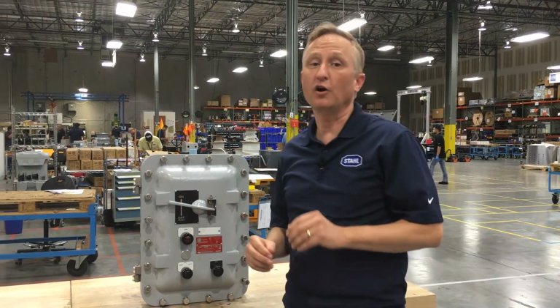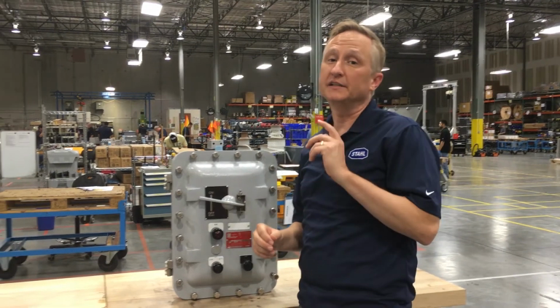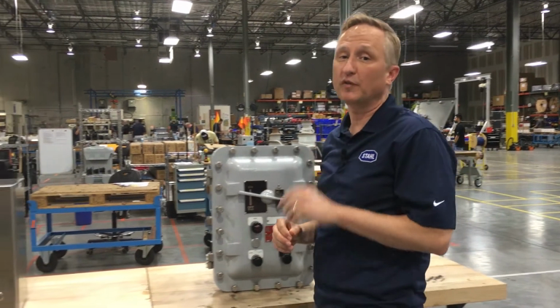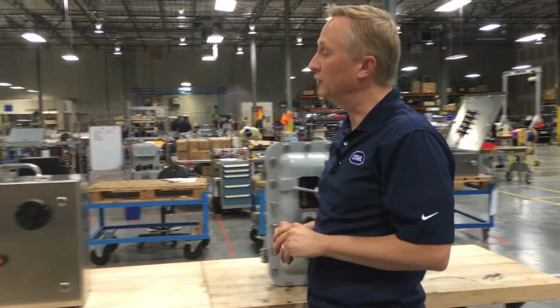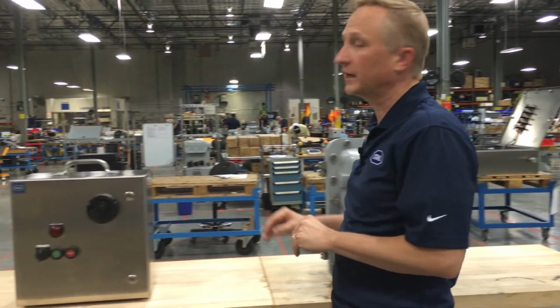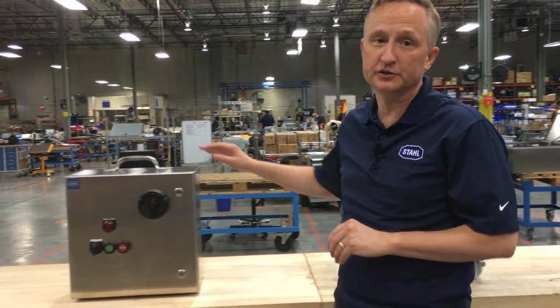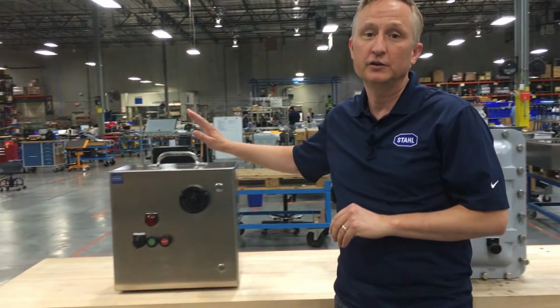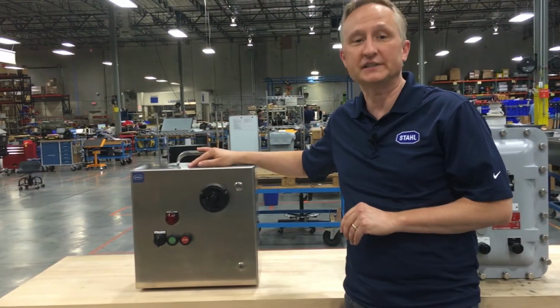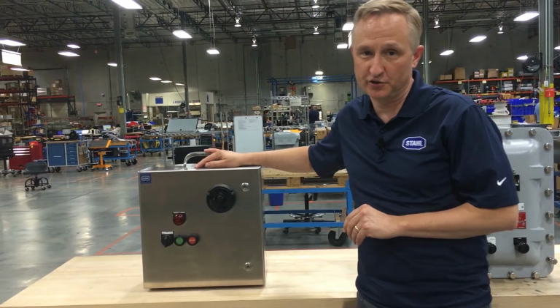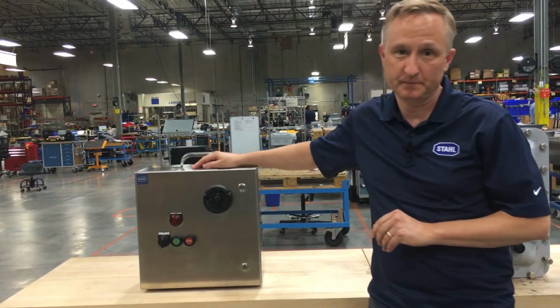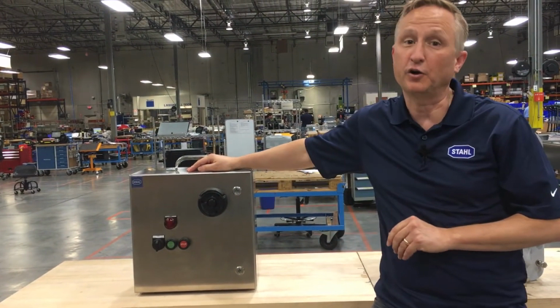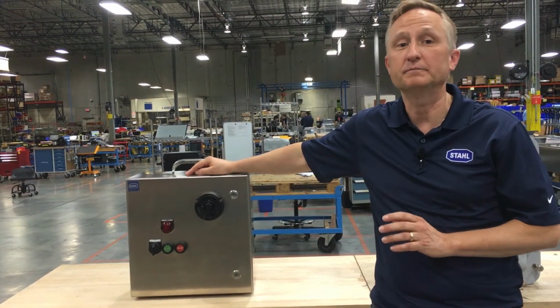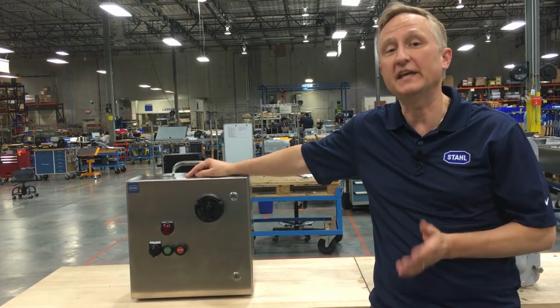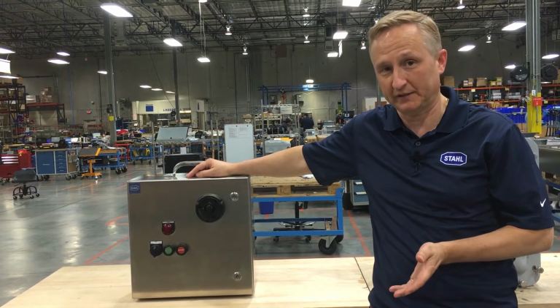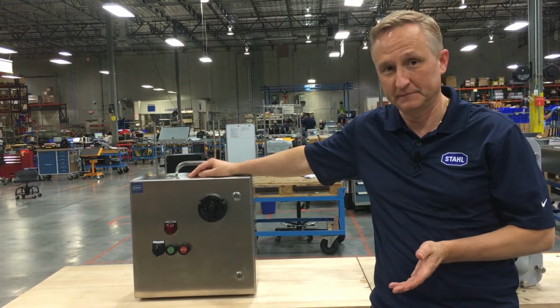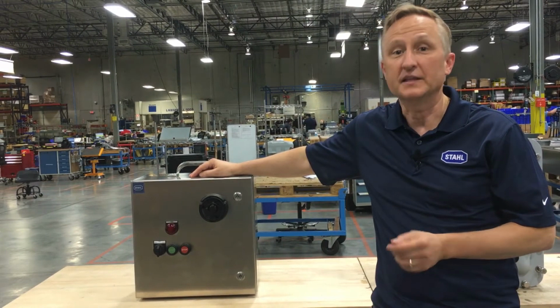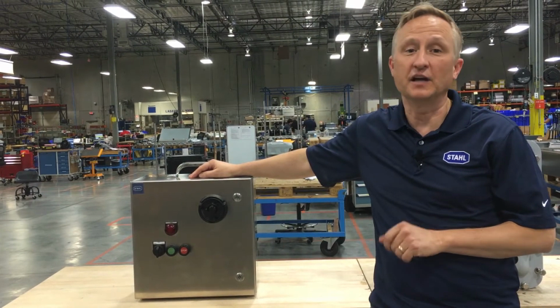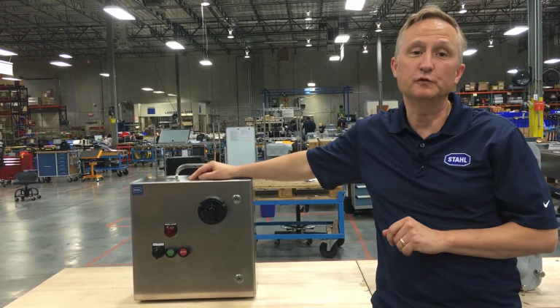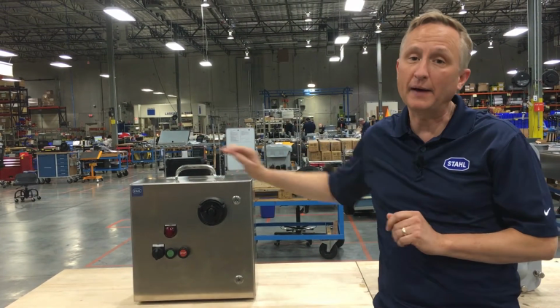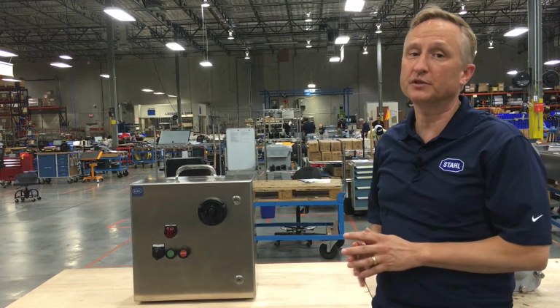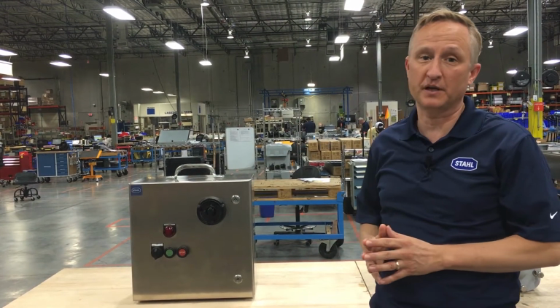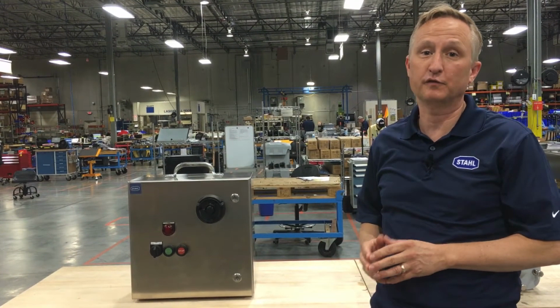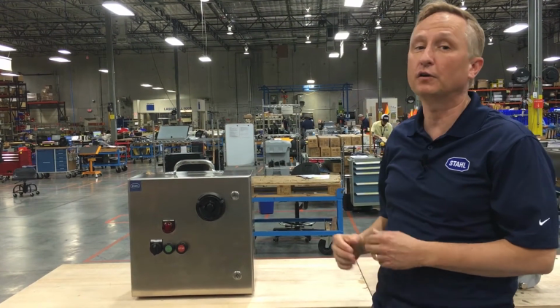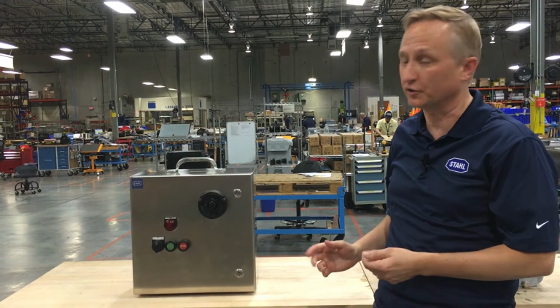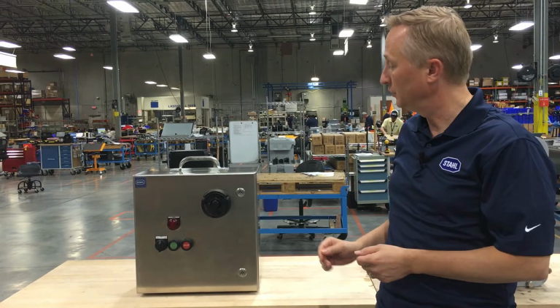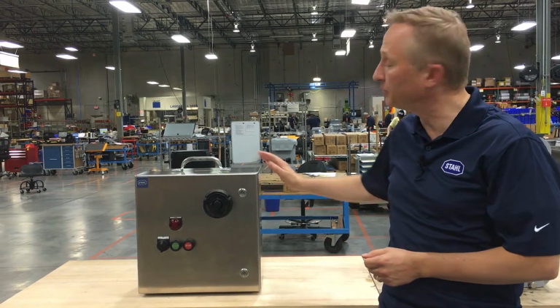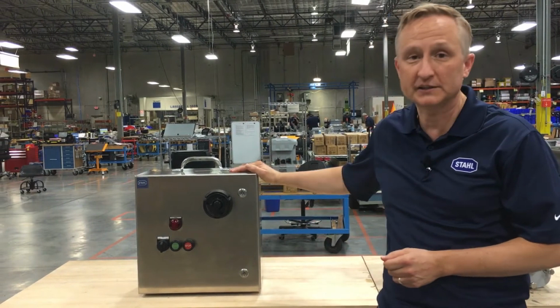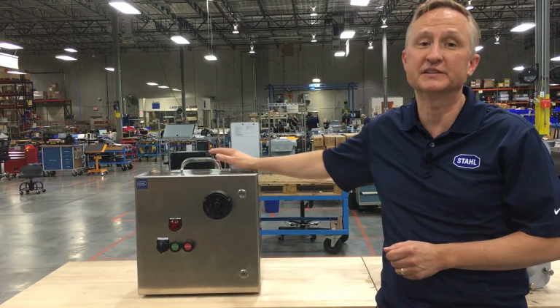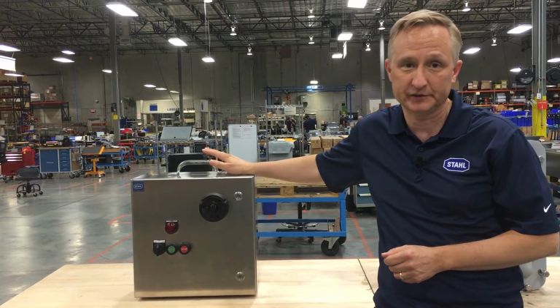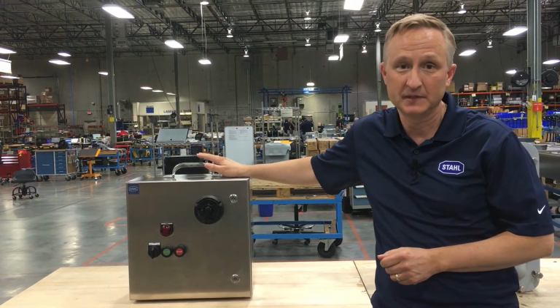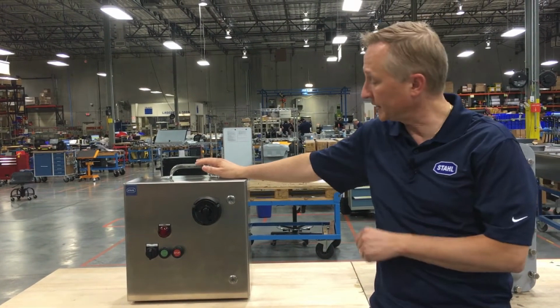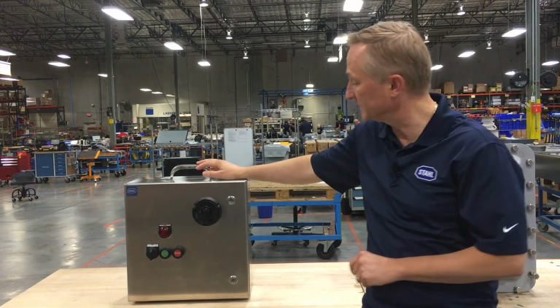Stahl has now provided a new technology to address these issues. We call it the EPIC. This technology moves the primary protection method from the enclosure to the components themselves. Let's take a look inside.